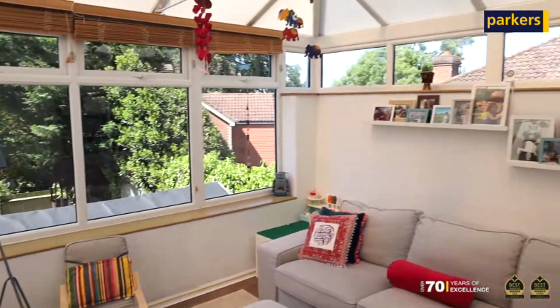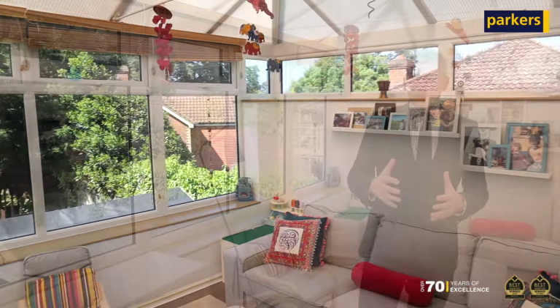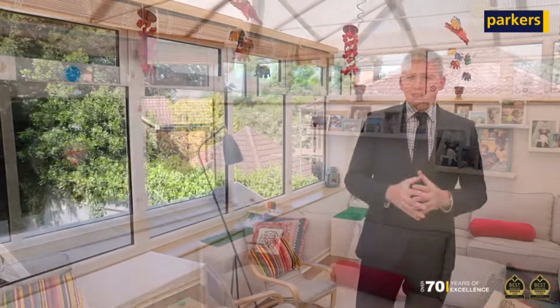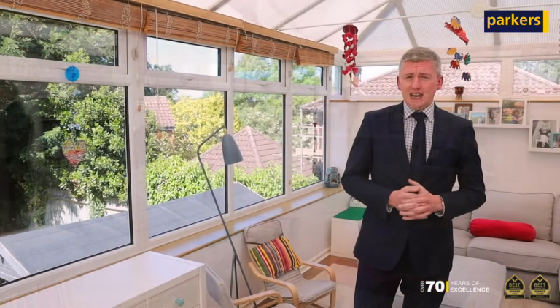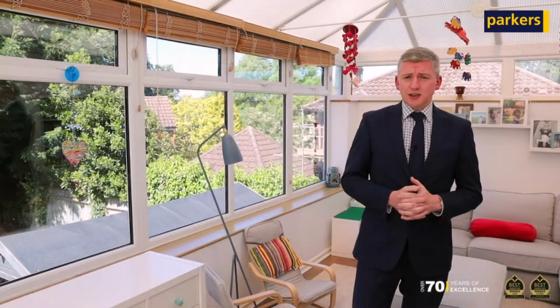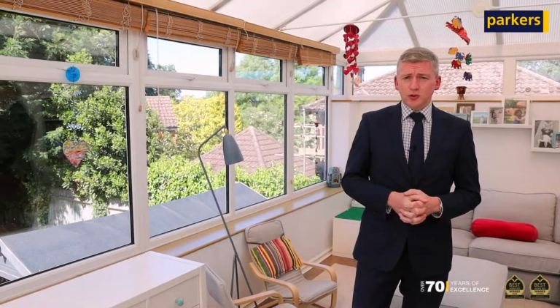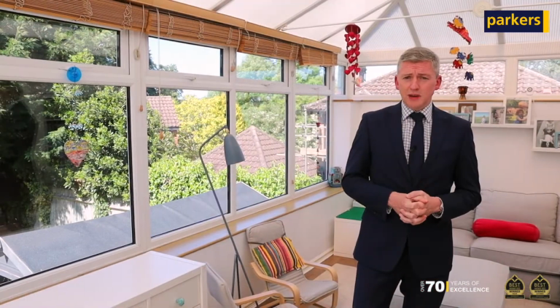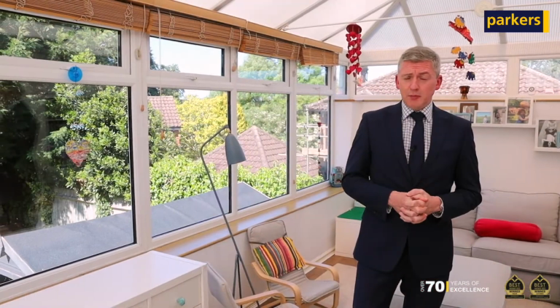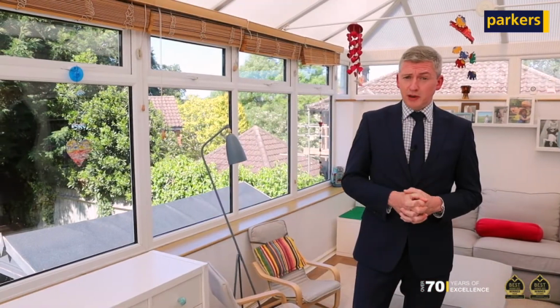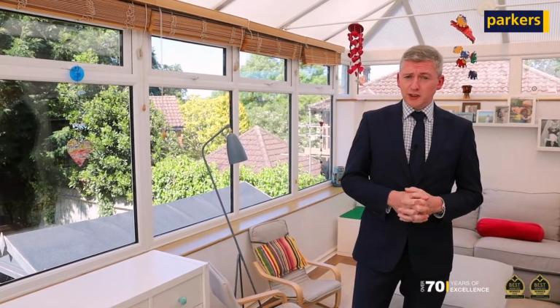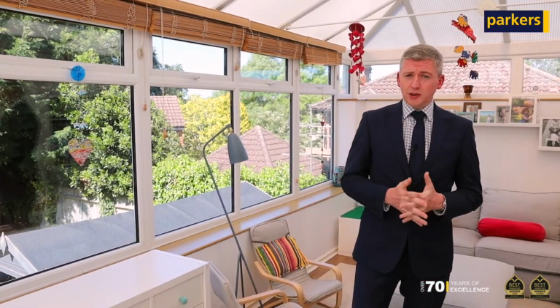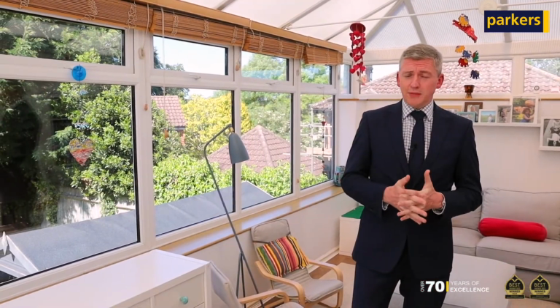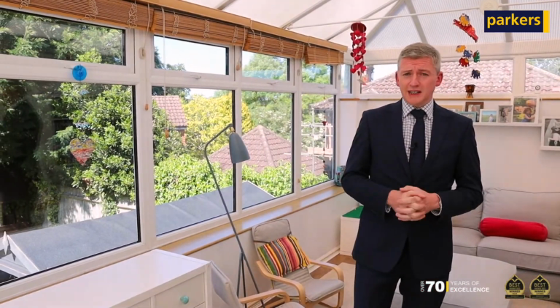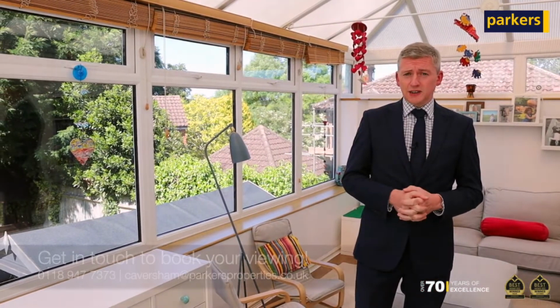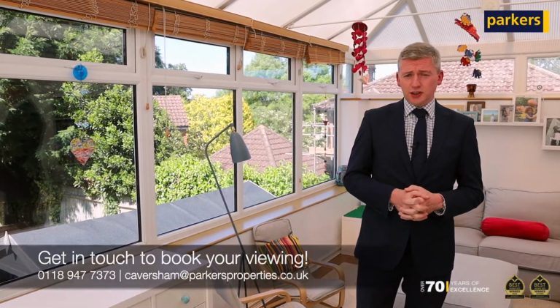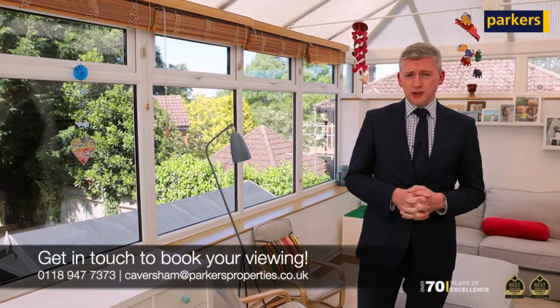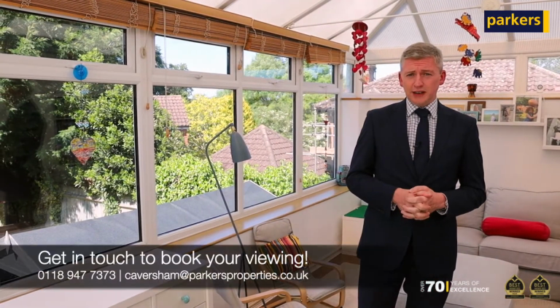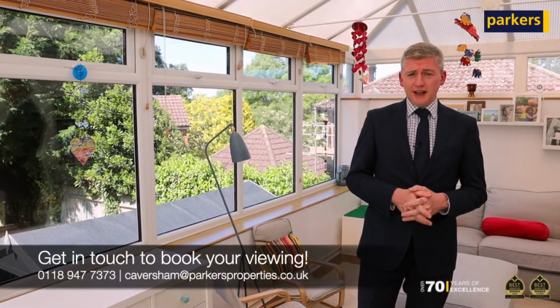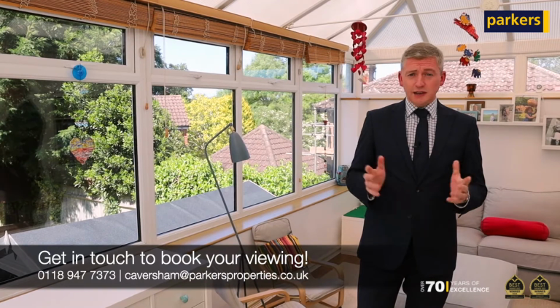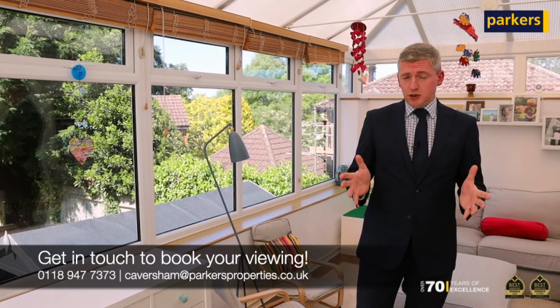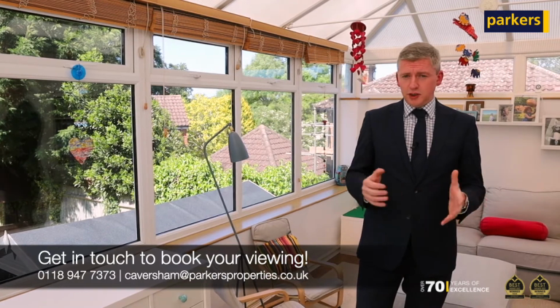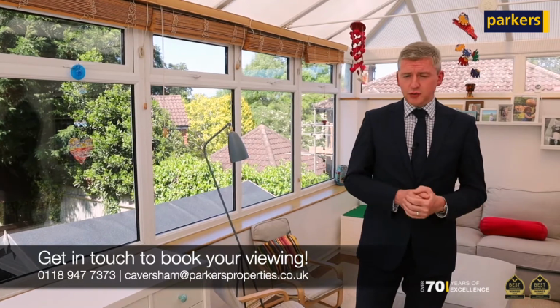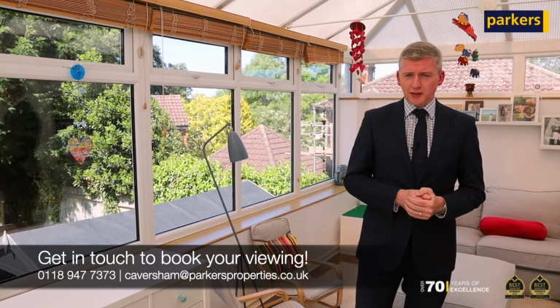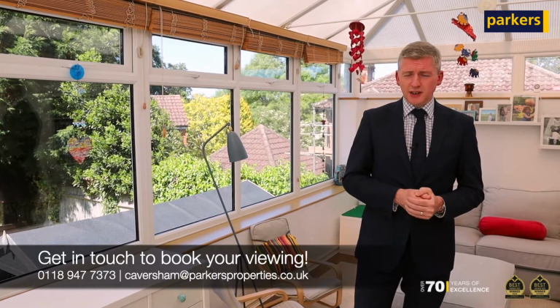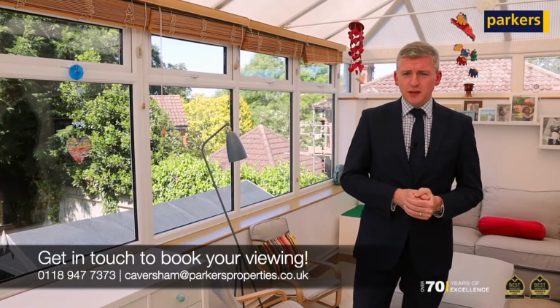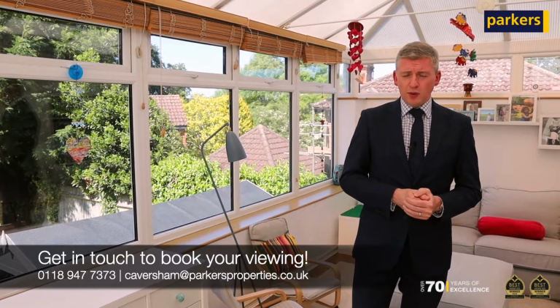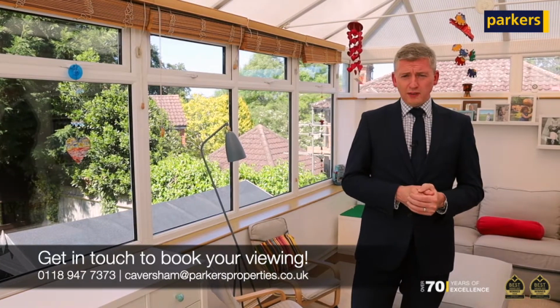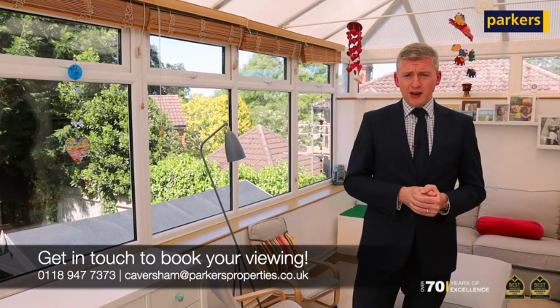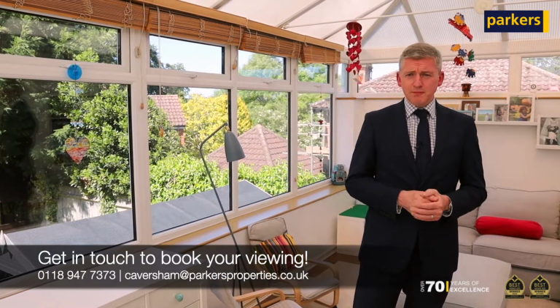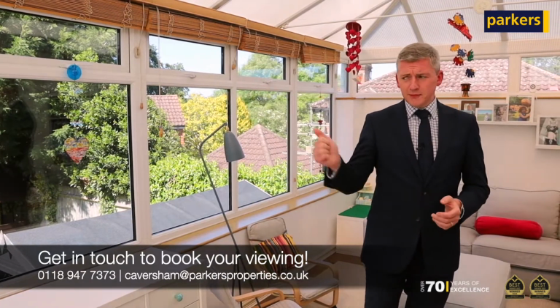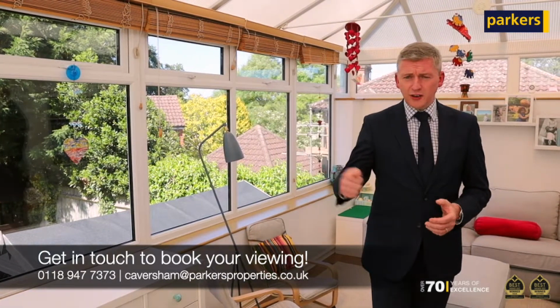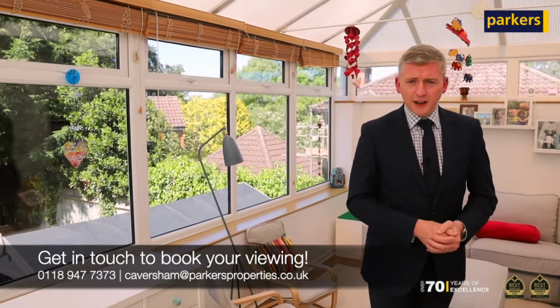This property is sure to be a popular one, so I do recommend getting in touch as soon as you can using the usual channels. While you're here, take a look in the garden.